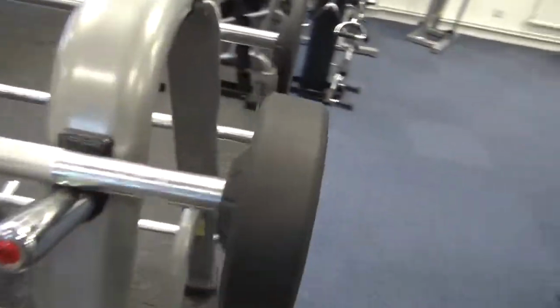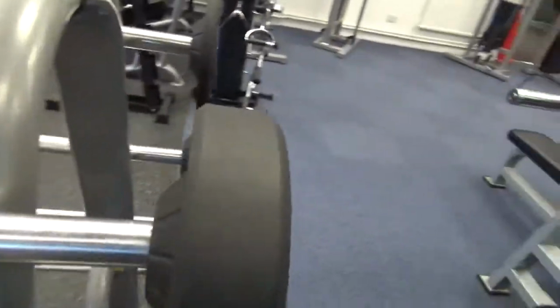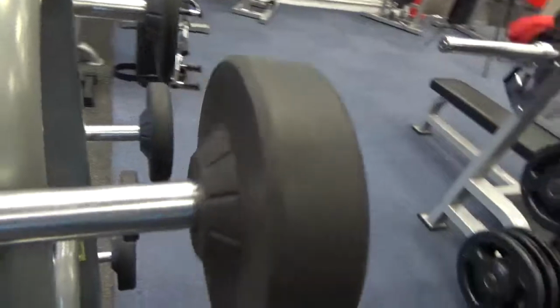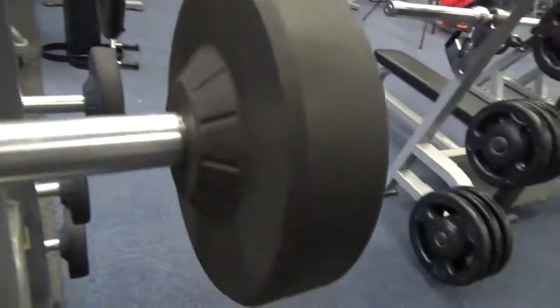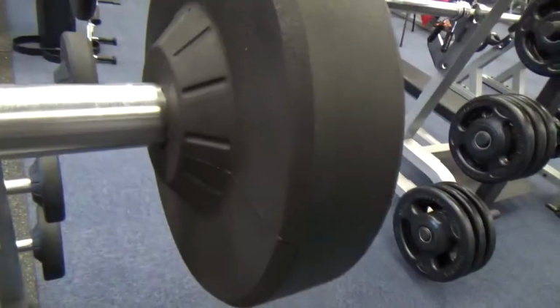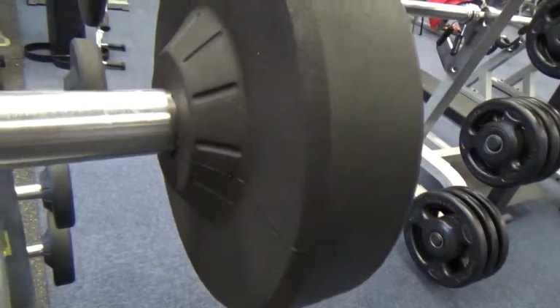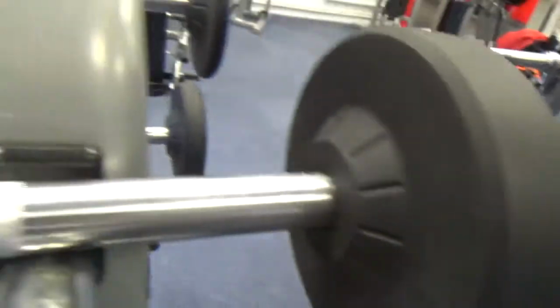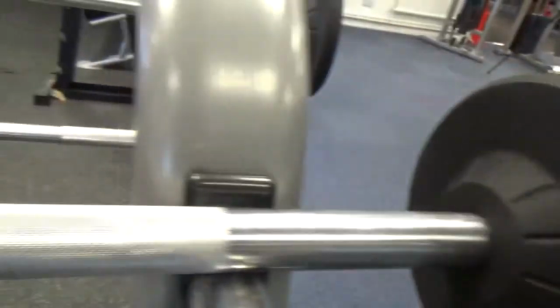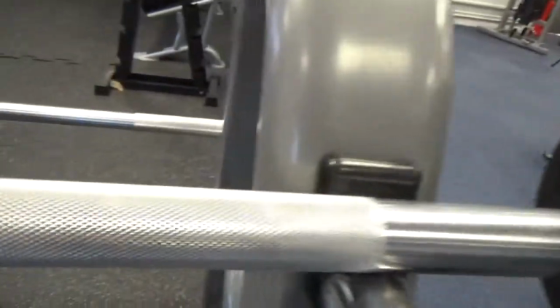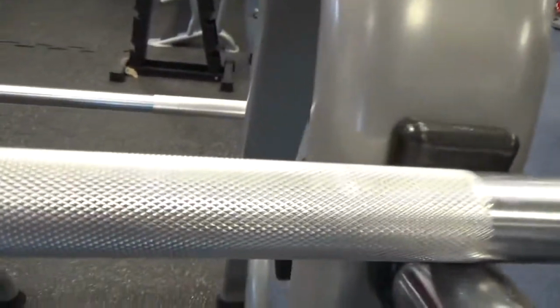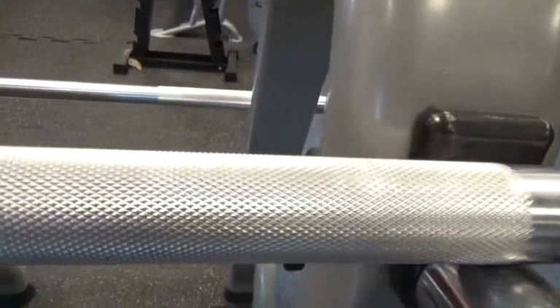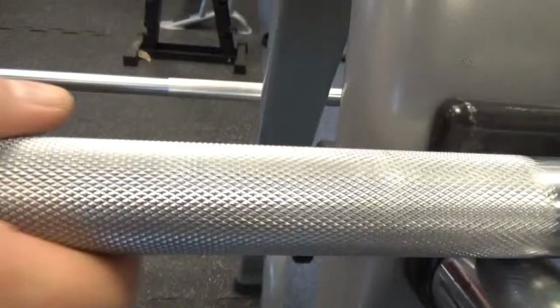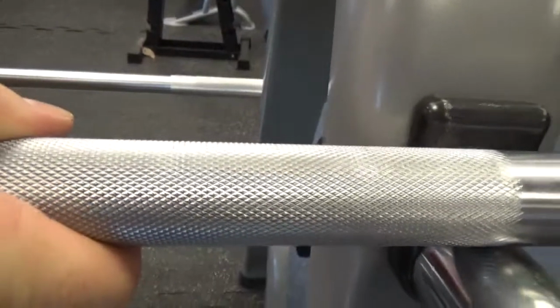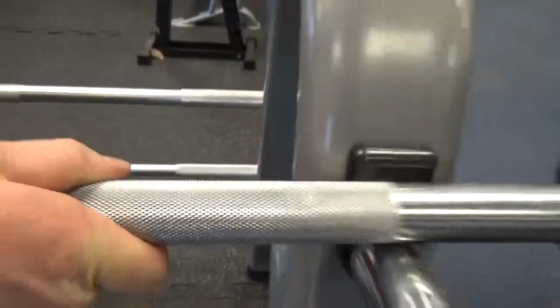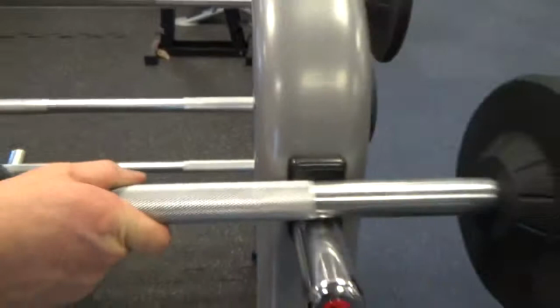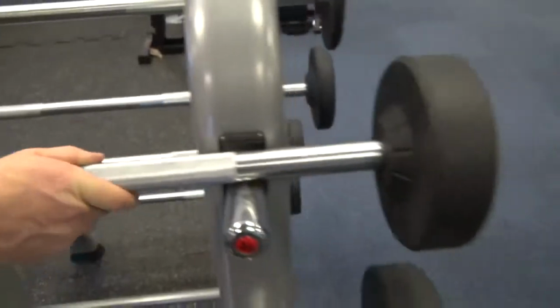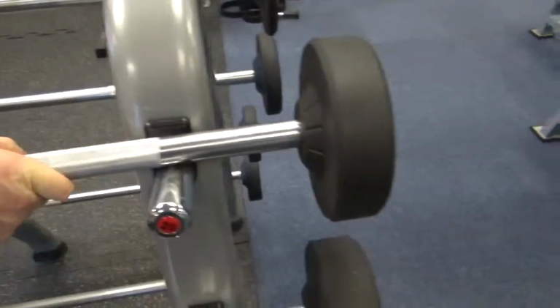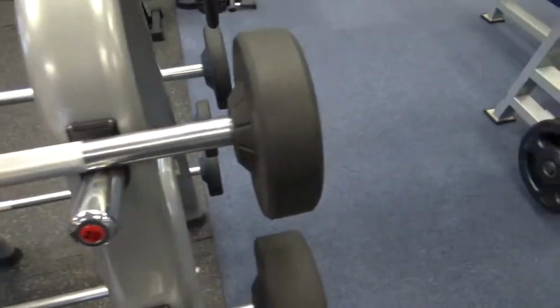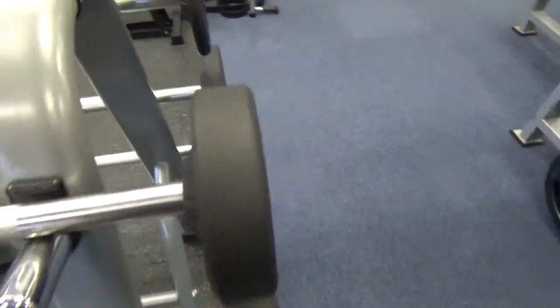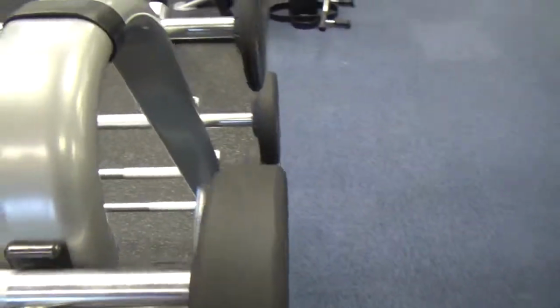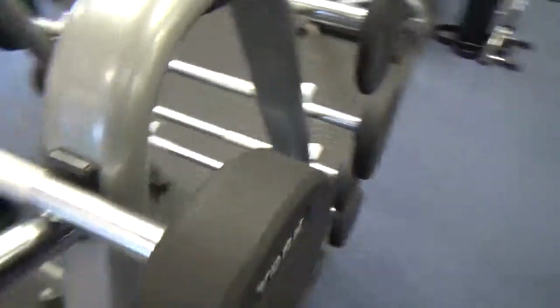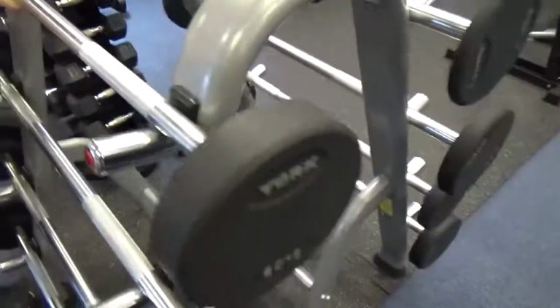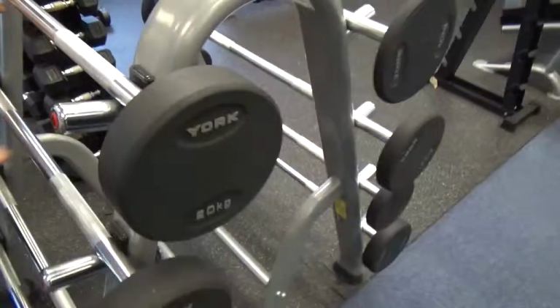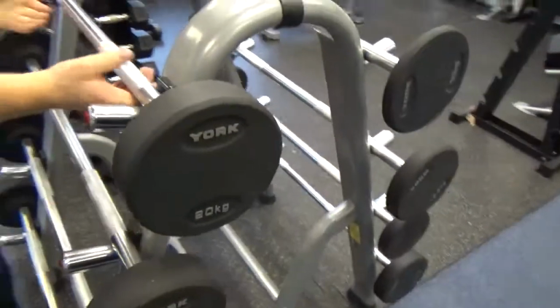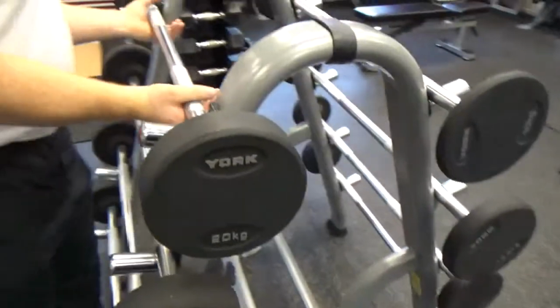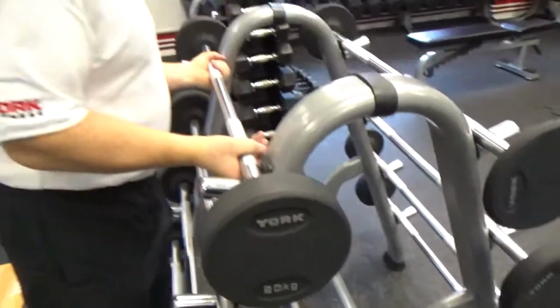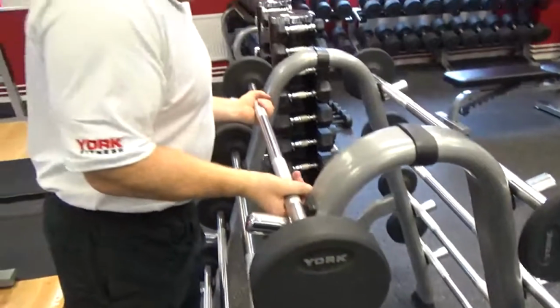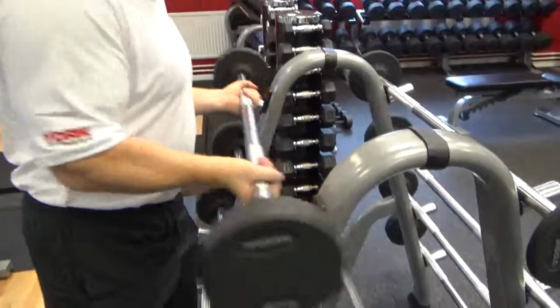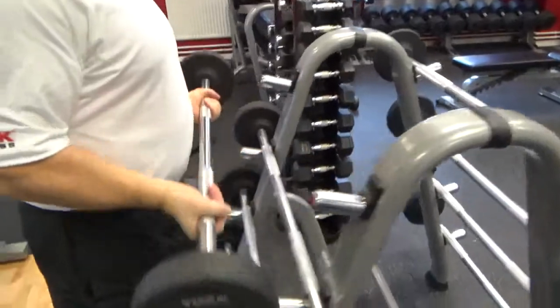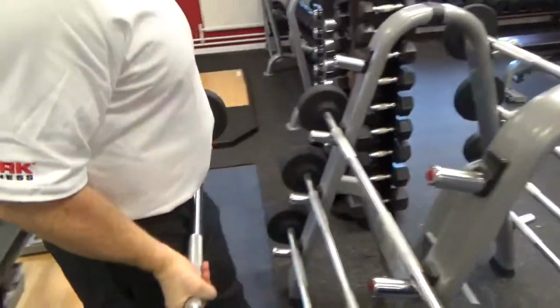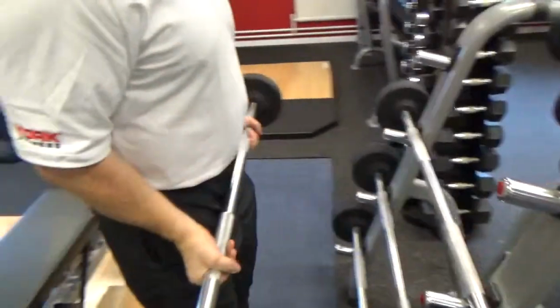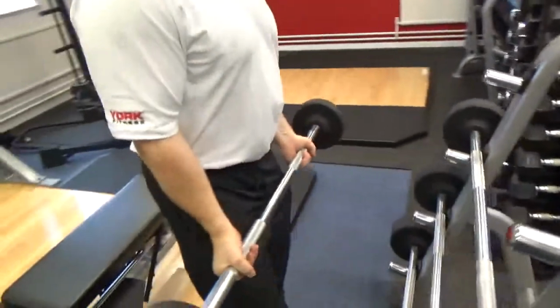The knurling is quite intense too. It's not a soft knurl — it's actually a hard knurl, but it's very comfortable. So when you lift up and you're doing studio work, it feels great.